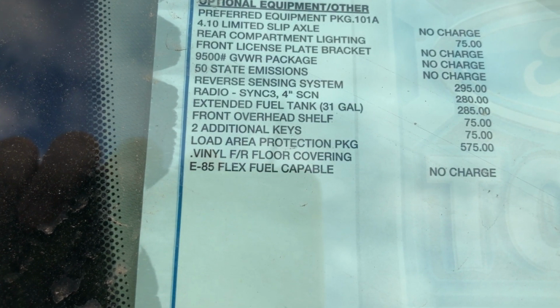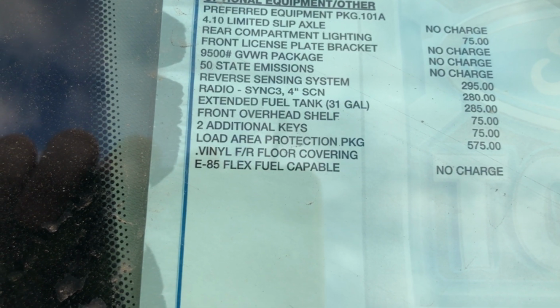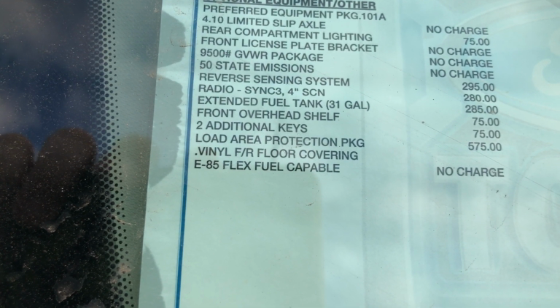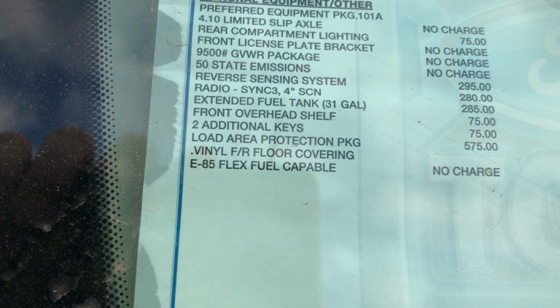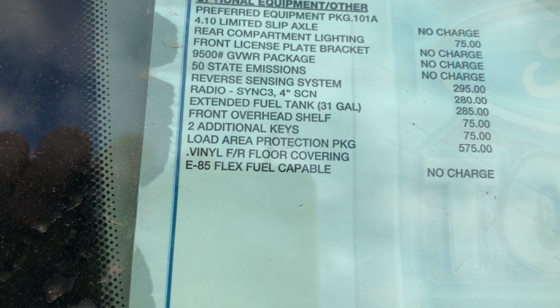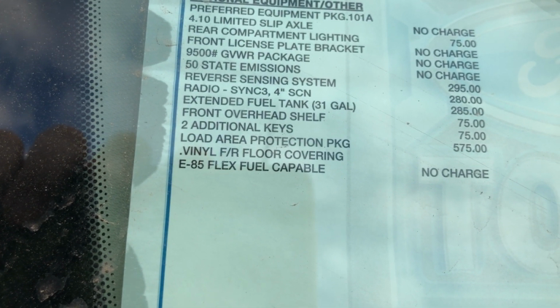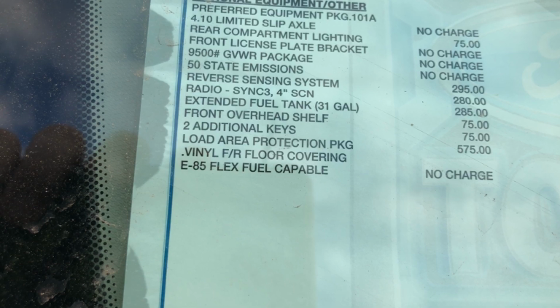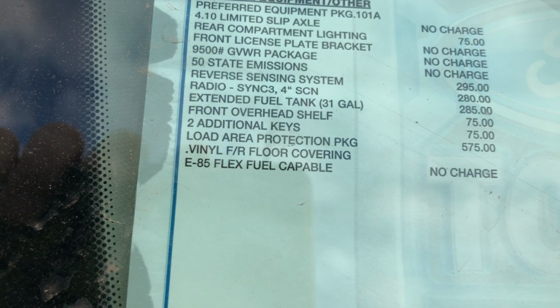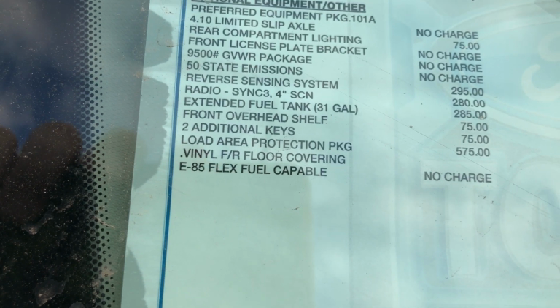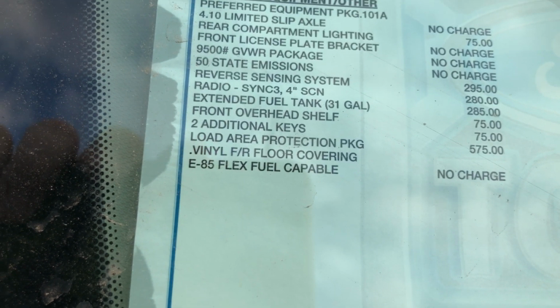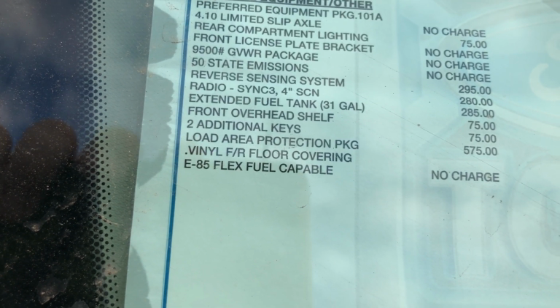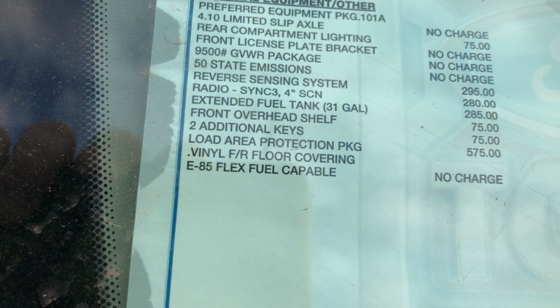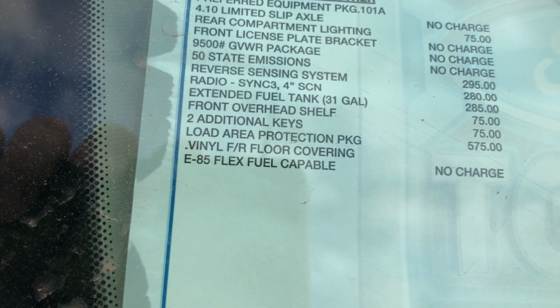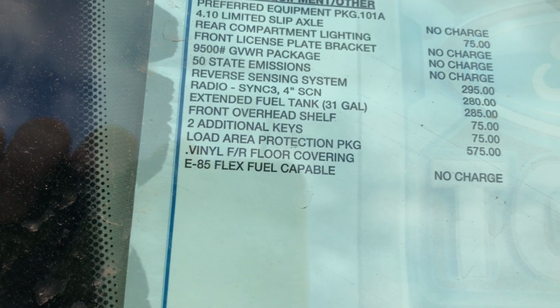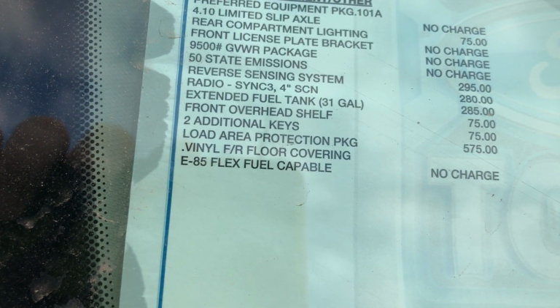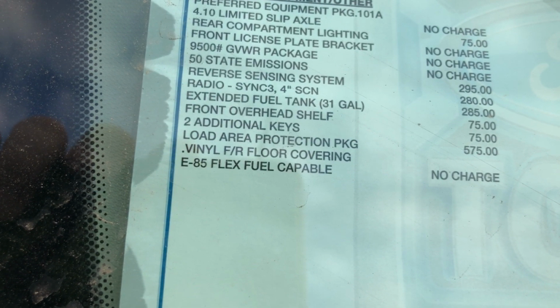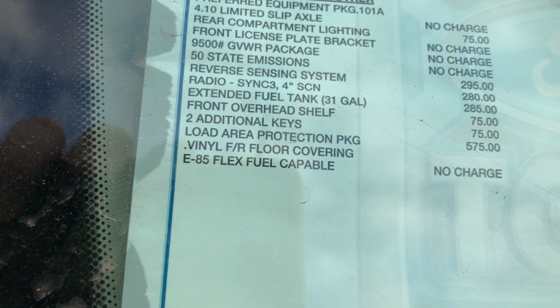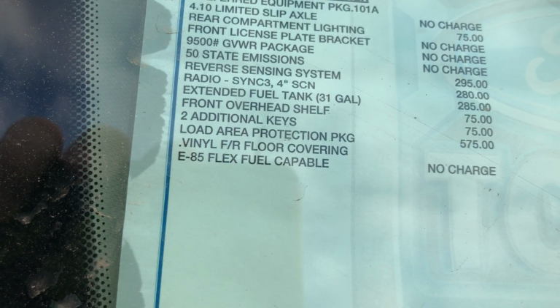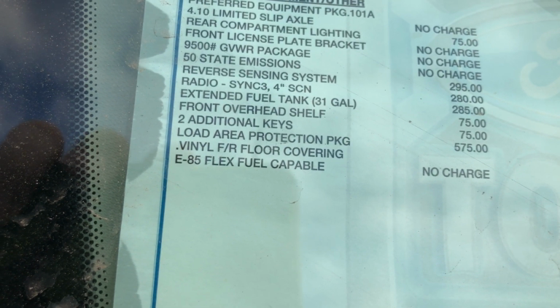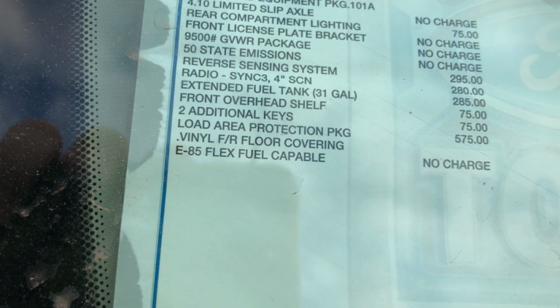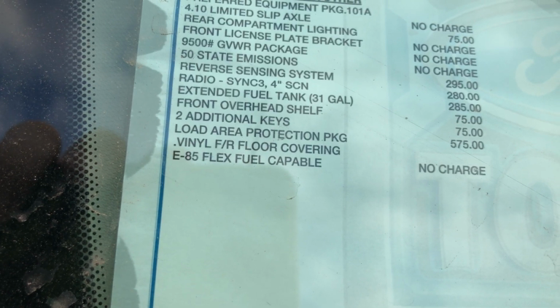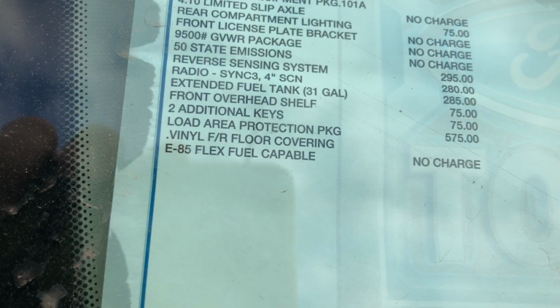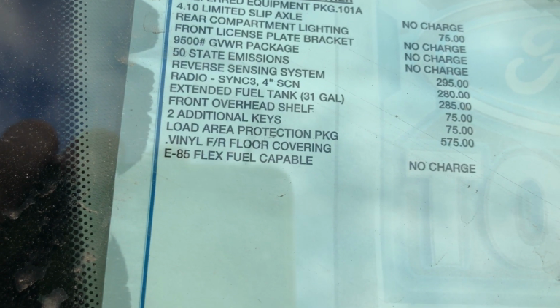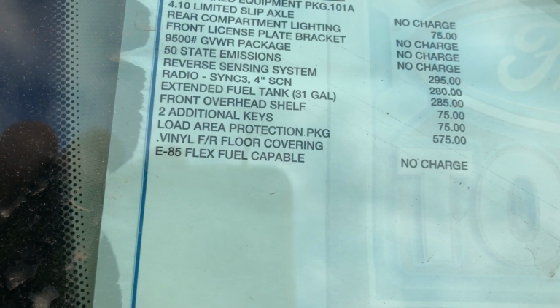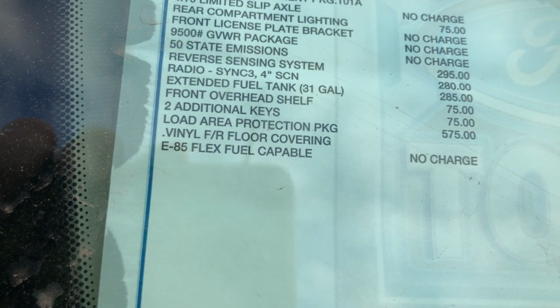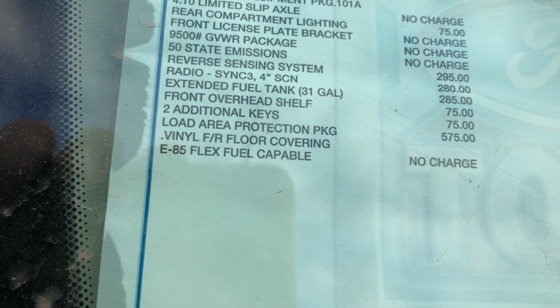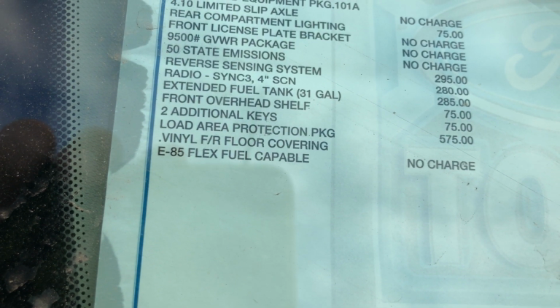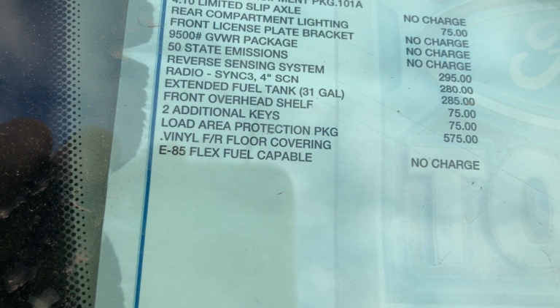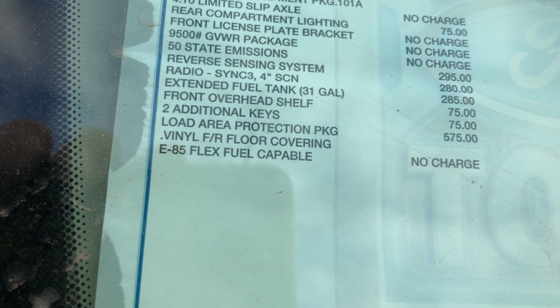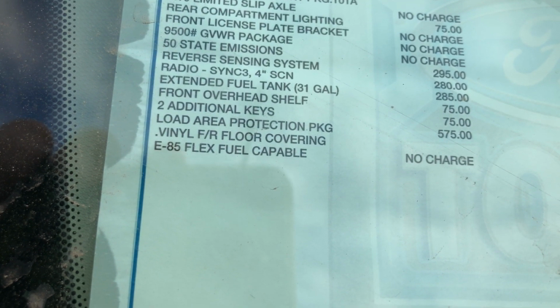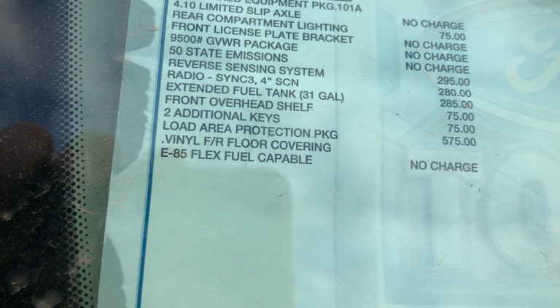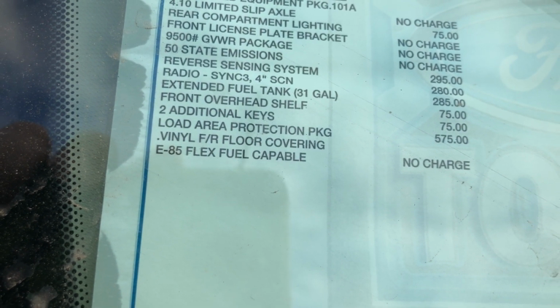Also optioned with the SYNC 3 4-inch screen for the backup camera, an extended 31-gallon fuel tank, the front overhead shelf, two additional keys giving you four in total, and the load area protection package for the walls with vinyl front and rear floor coverings.